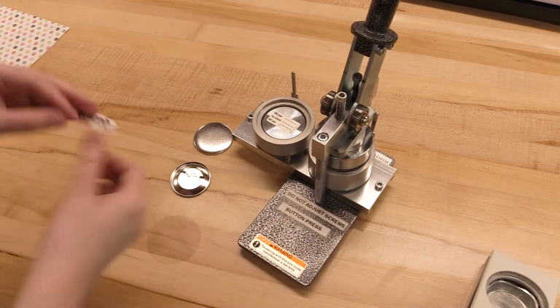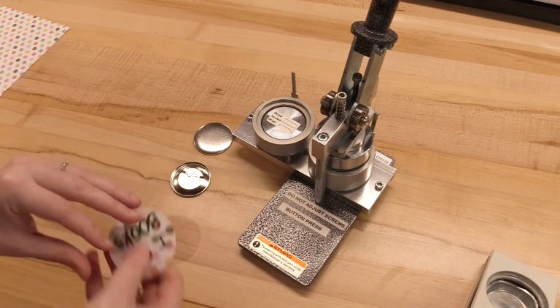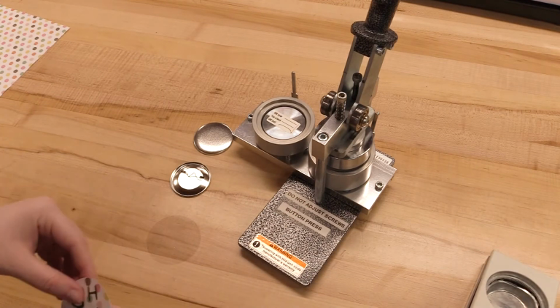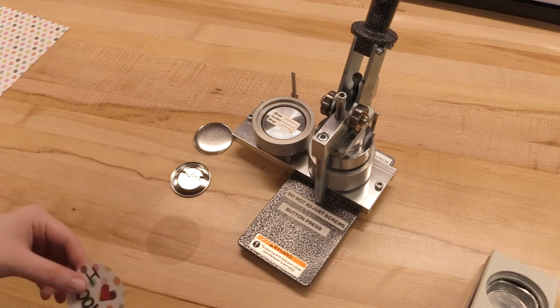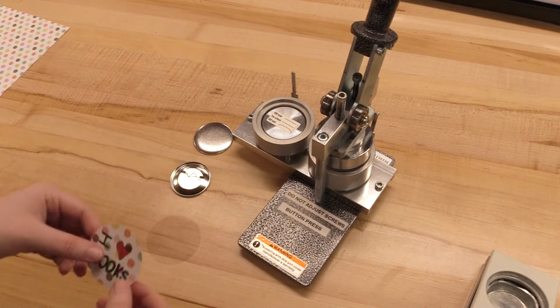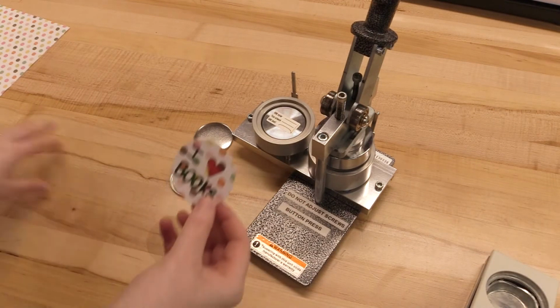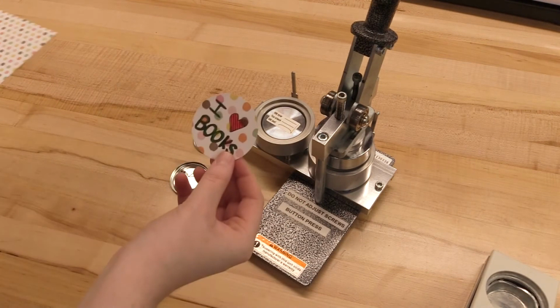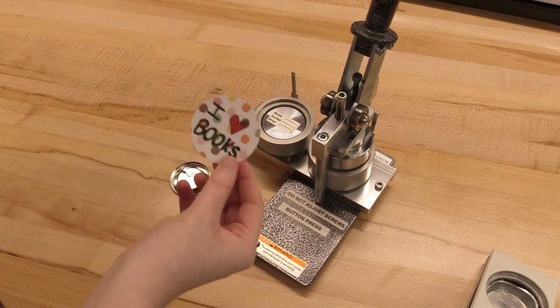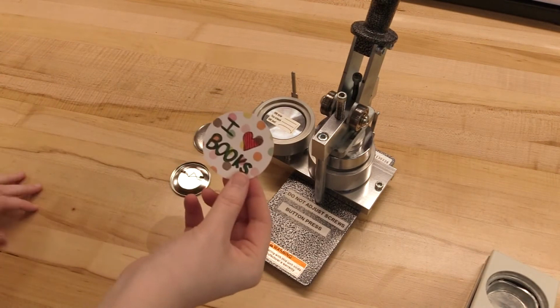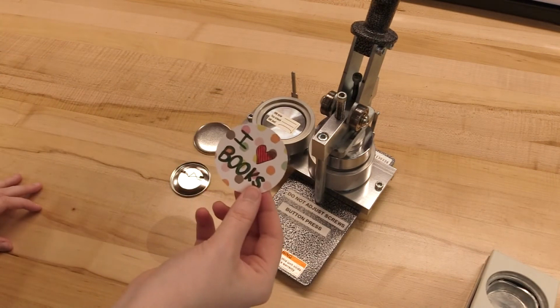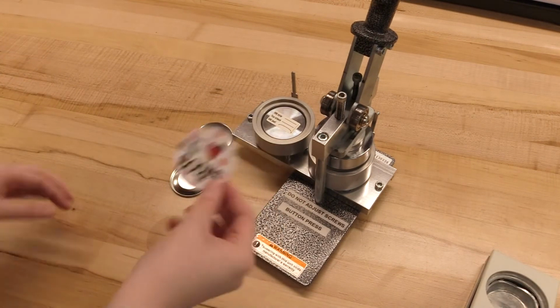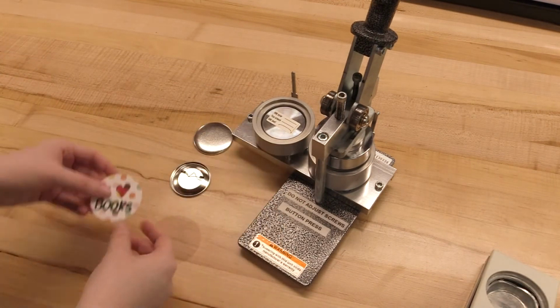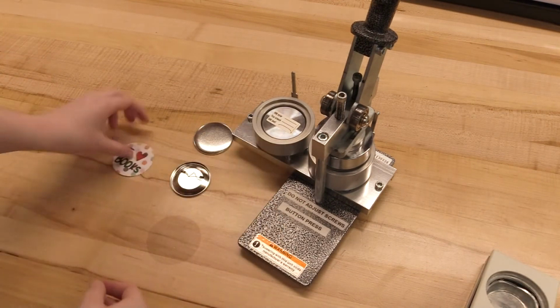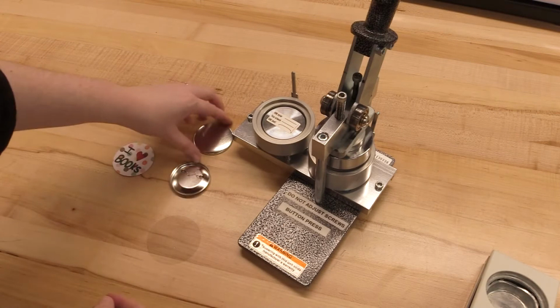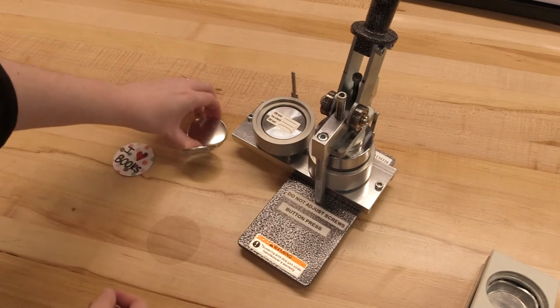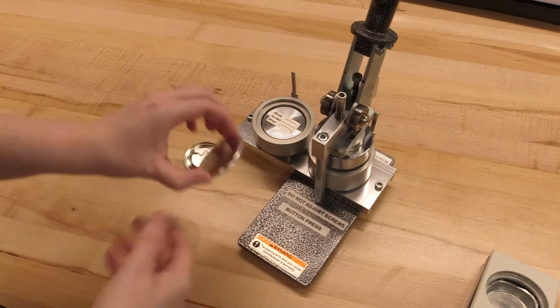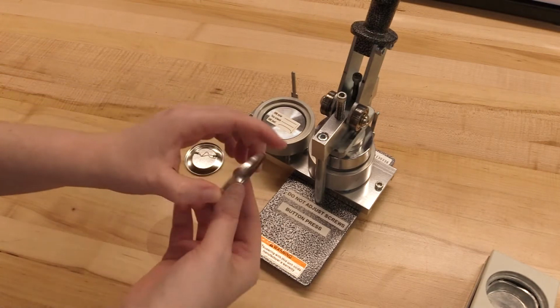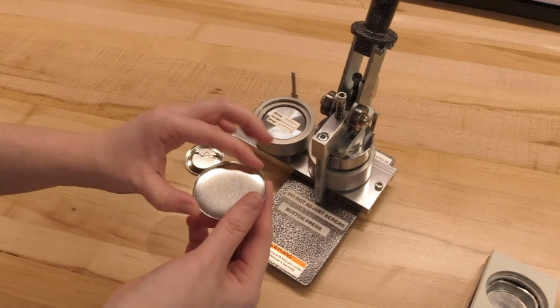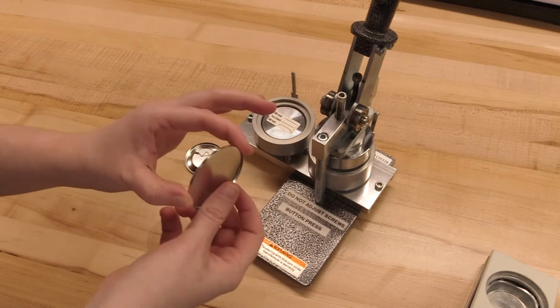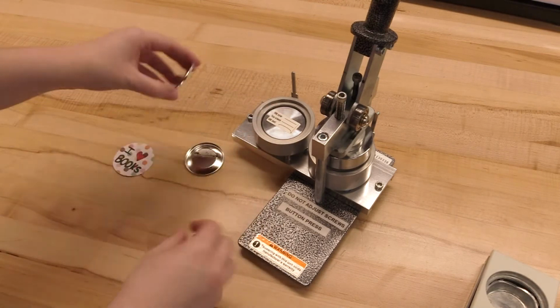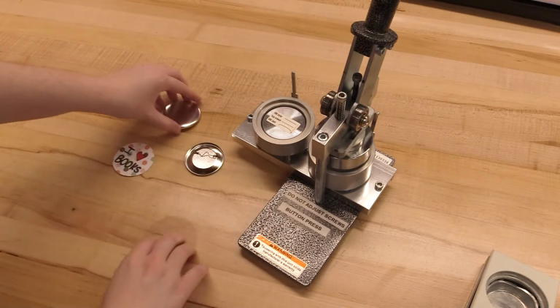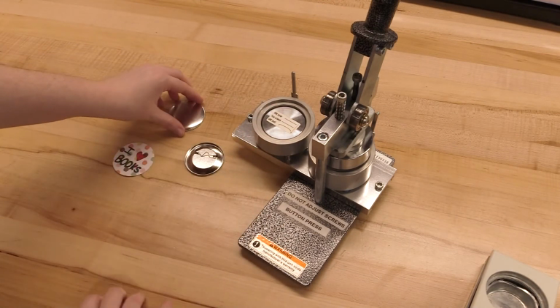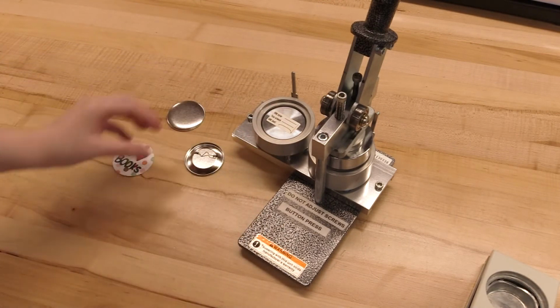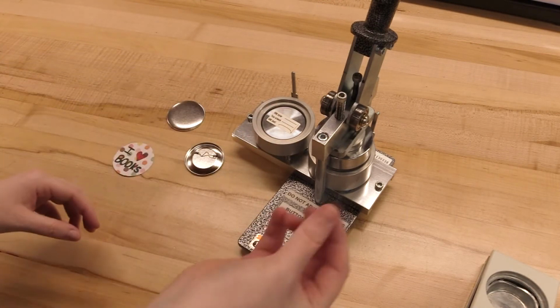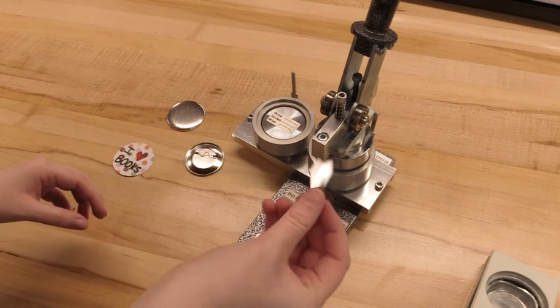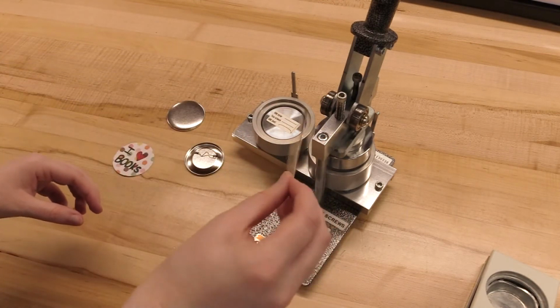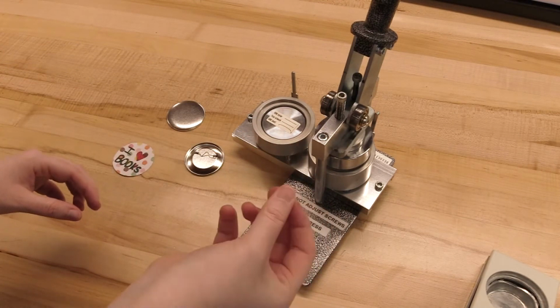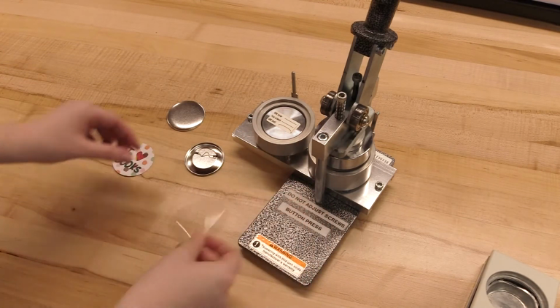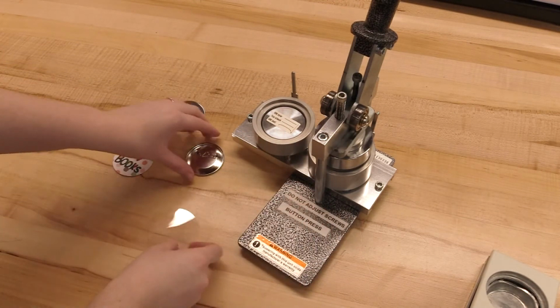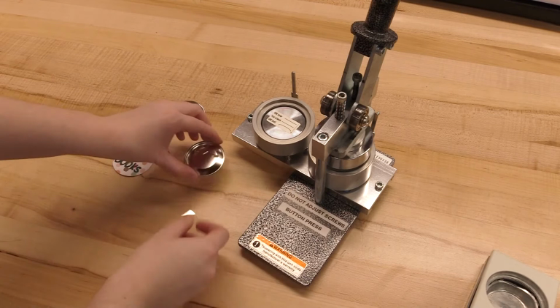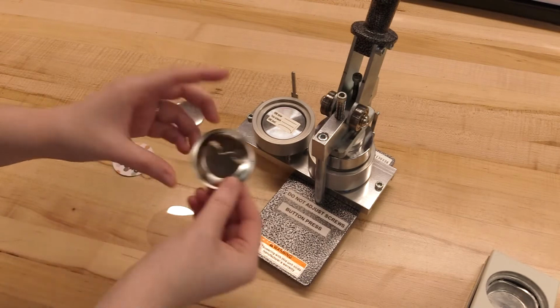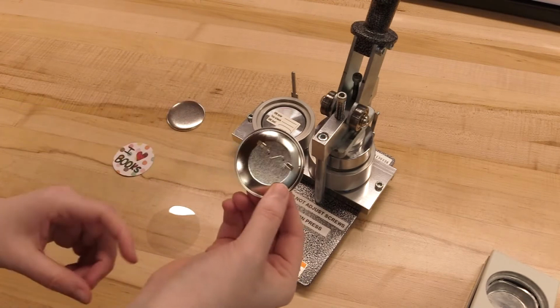There are four main parts of a button. That is your design, the button shell, a piece of clear mylar, and the button back.